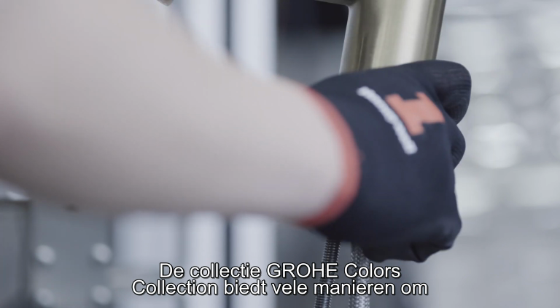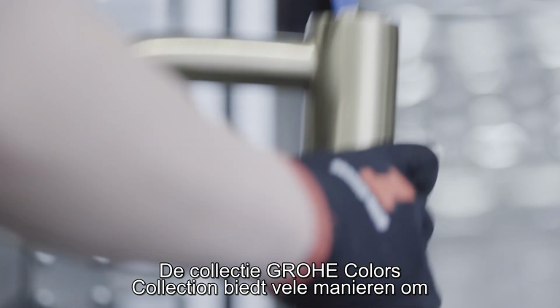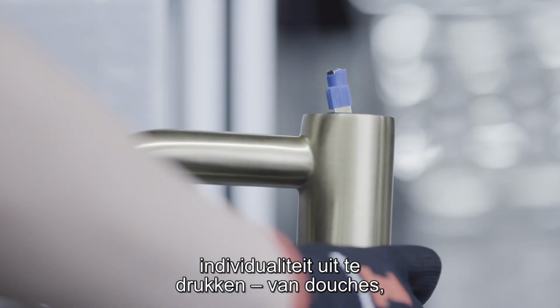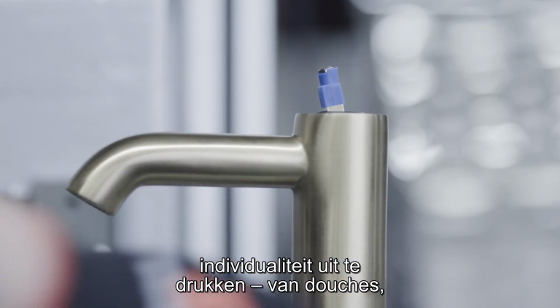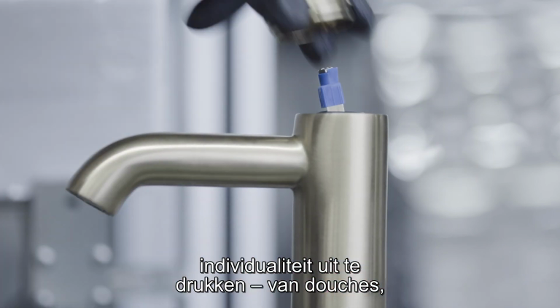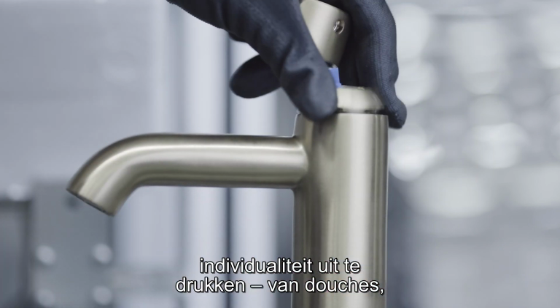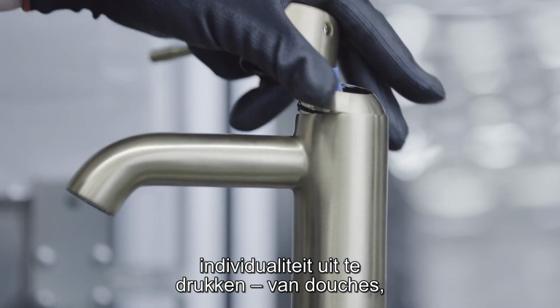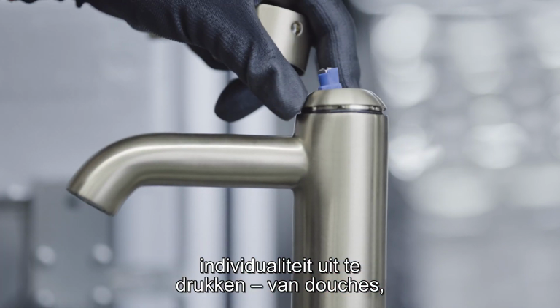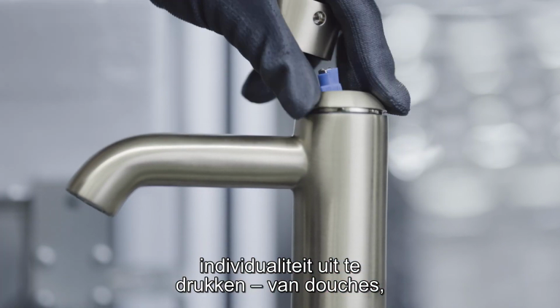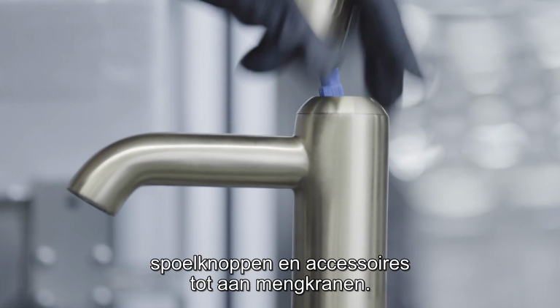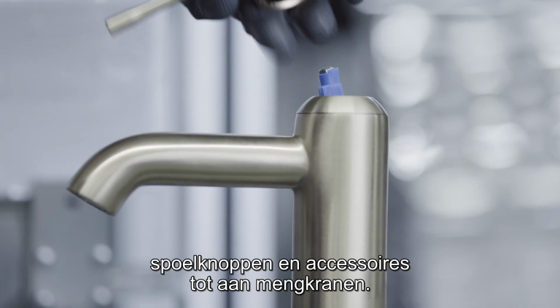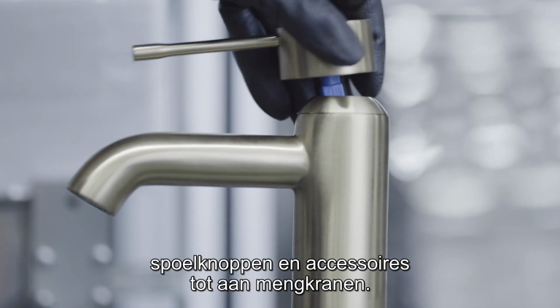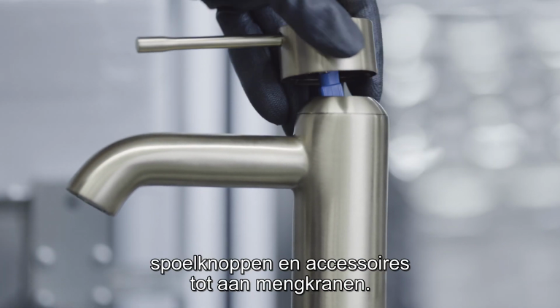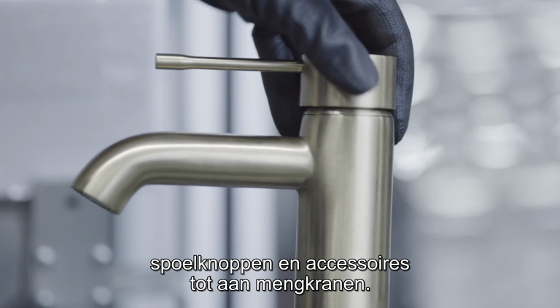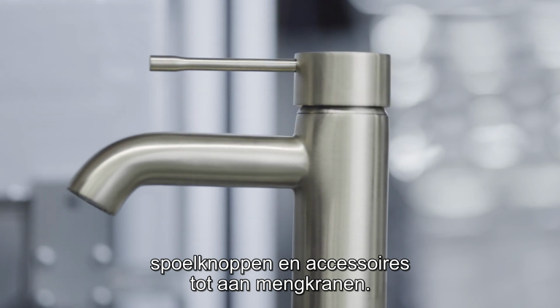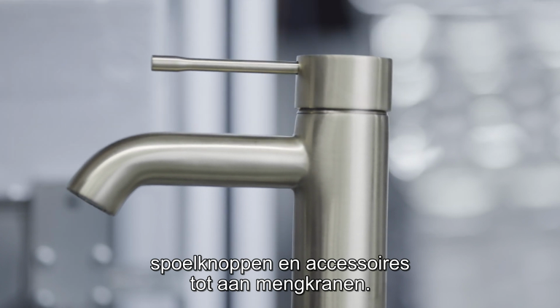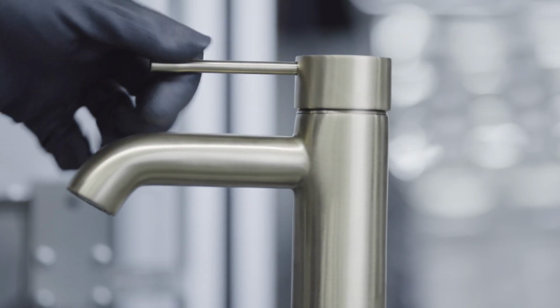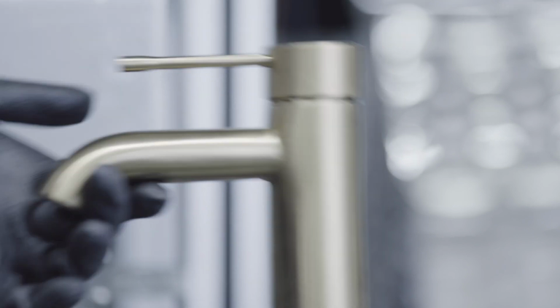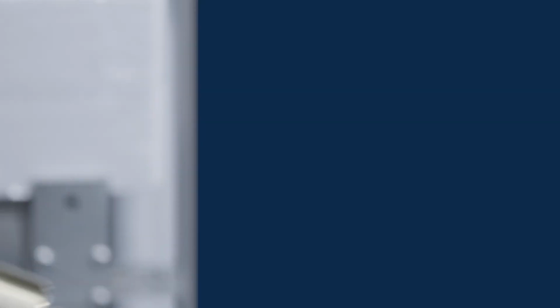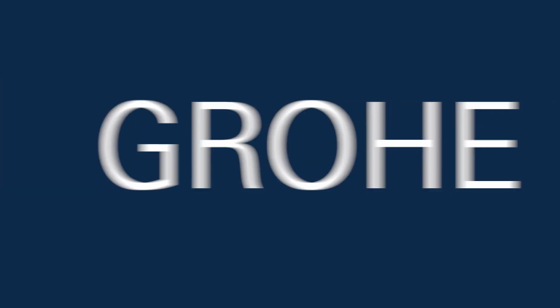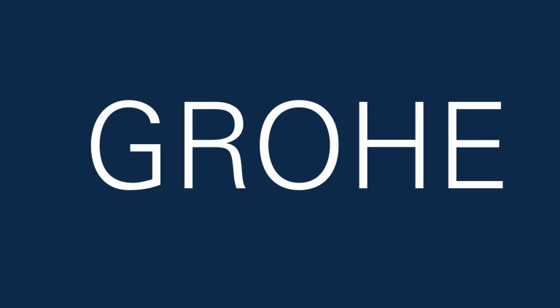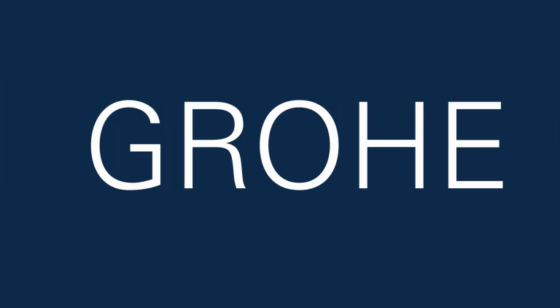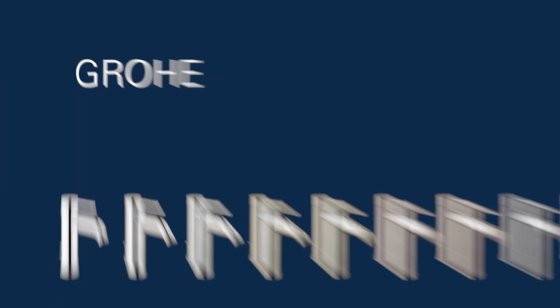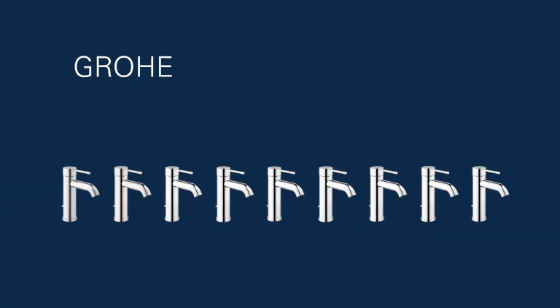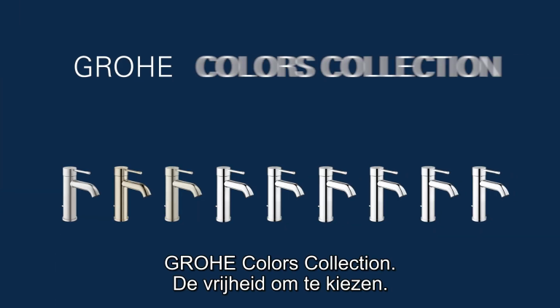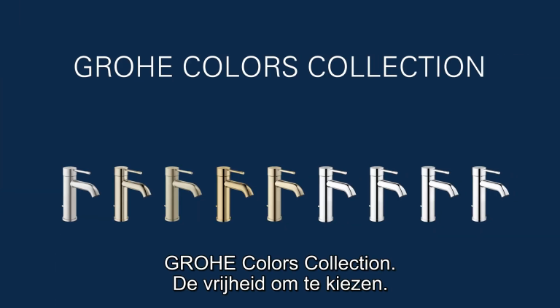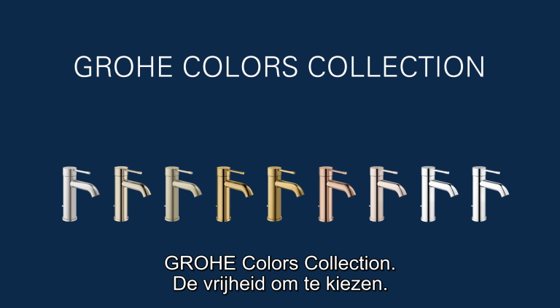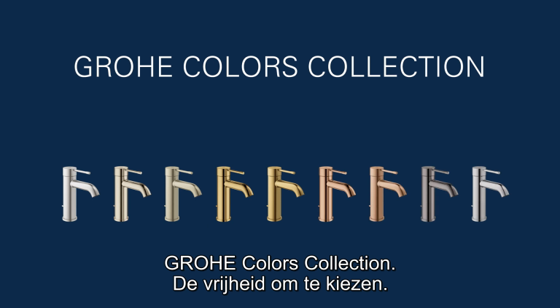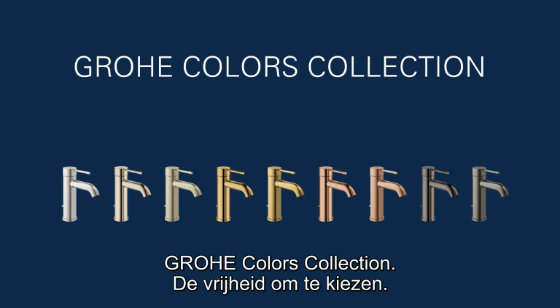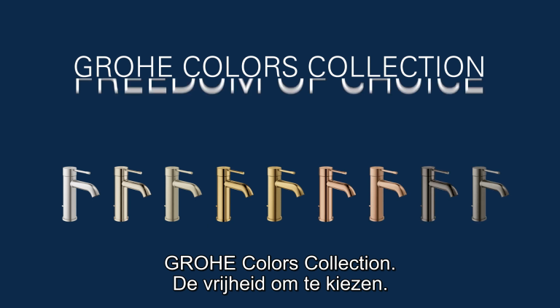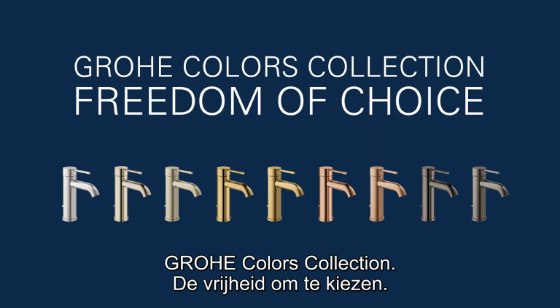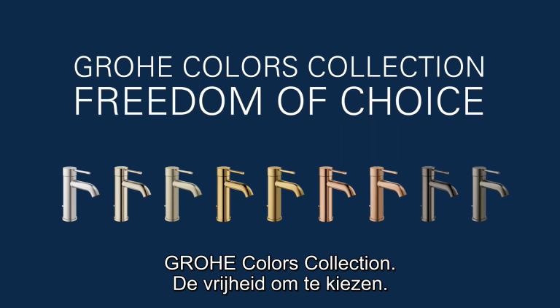The Grohe Colors Collection gives you numerous options to express your individuality — from showers, flush plates, and accessories to faucets. Grohe Colors Collection: freedom of choice.